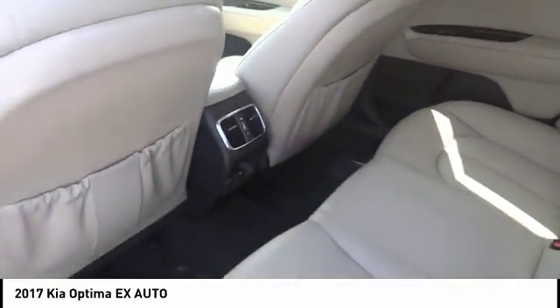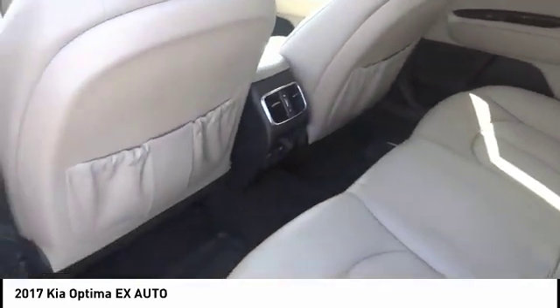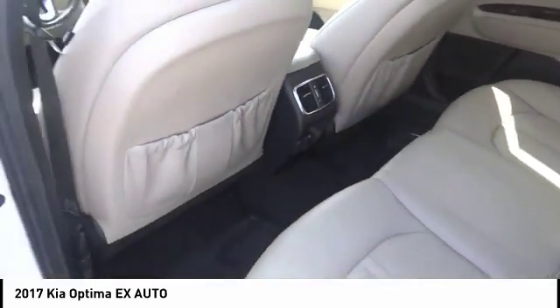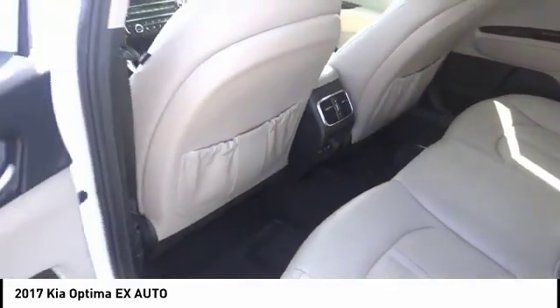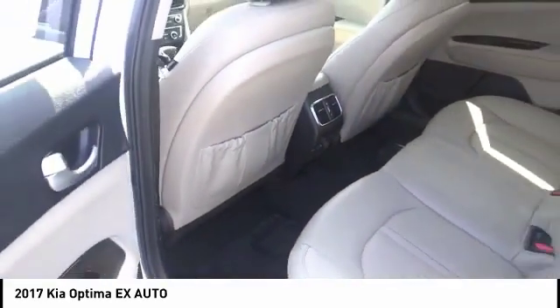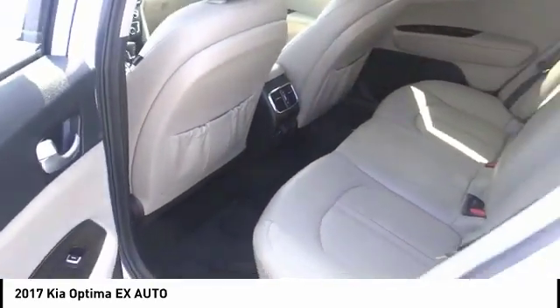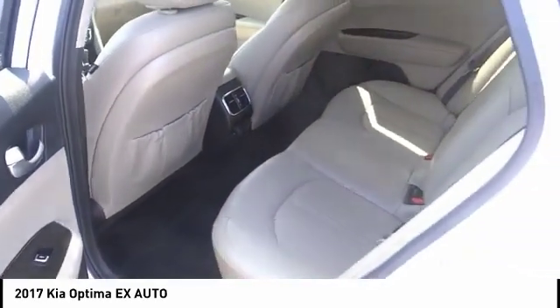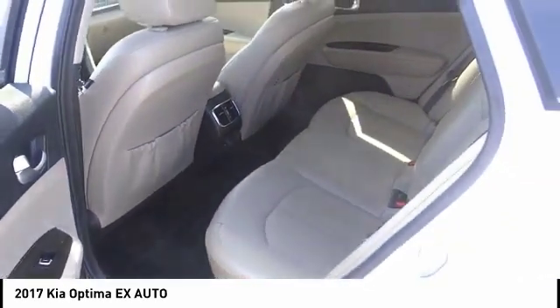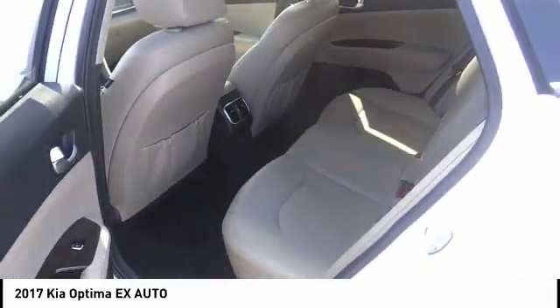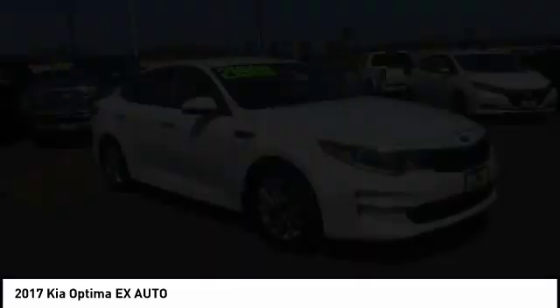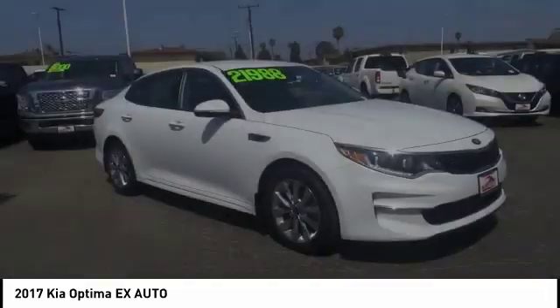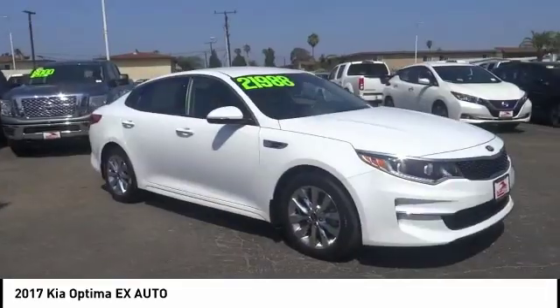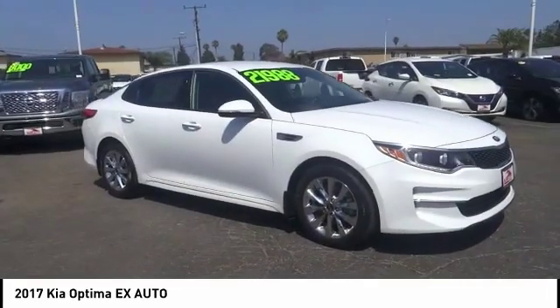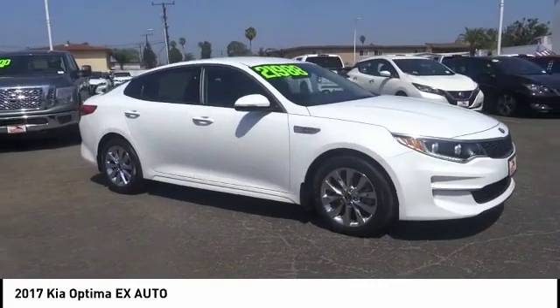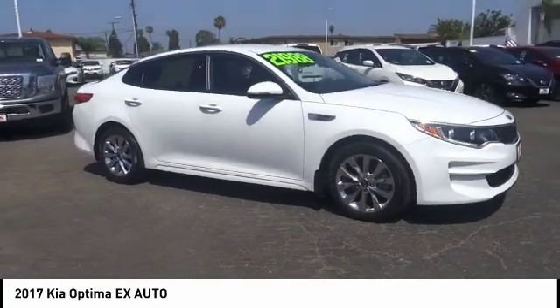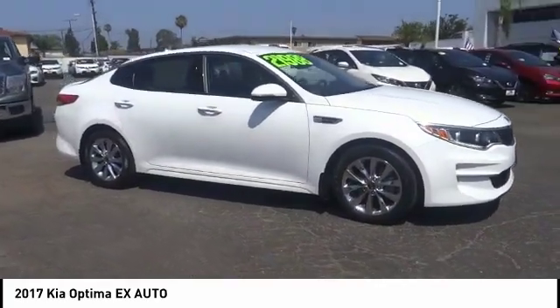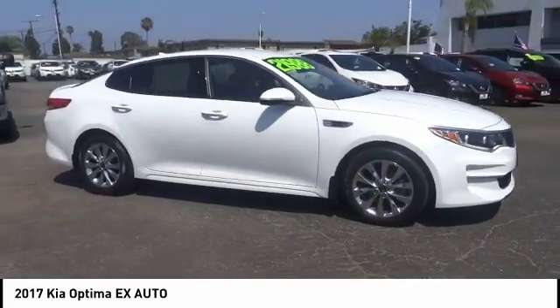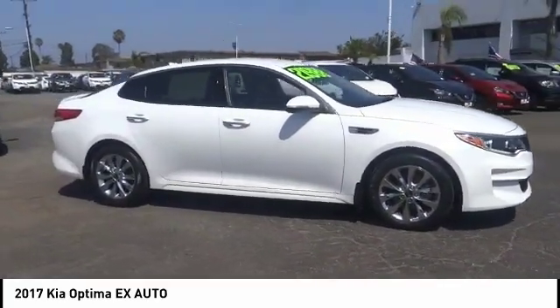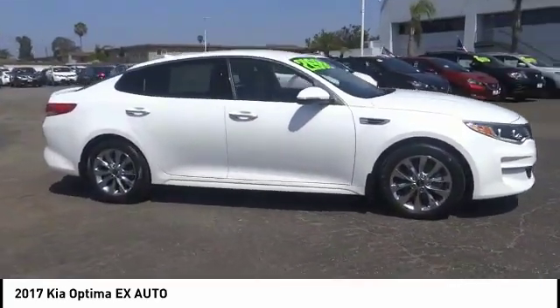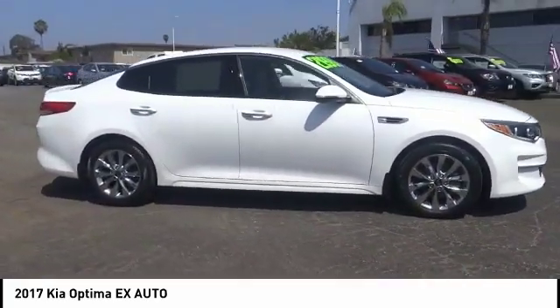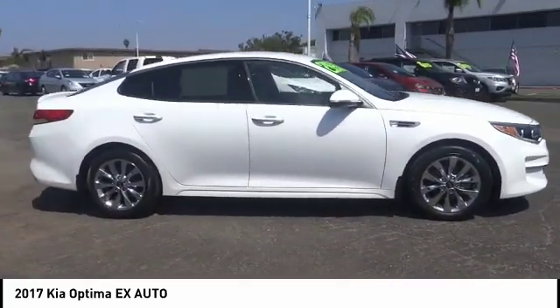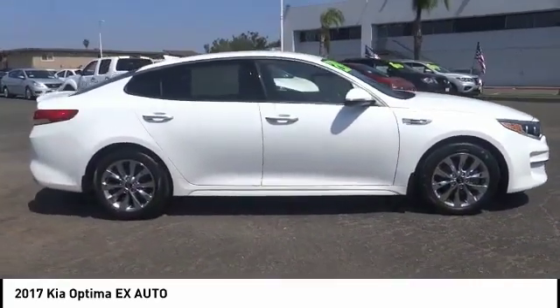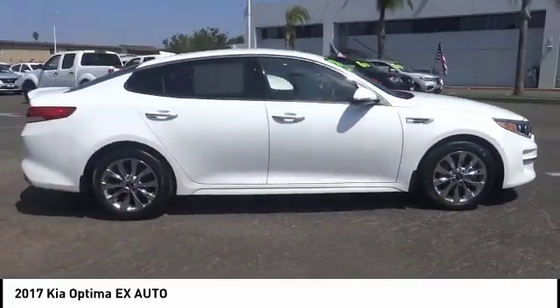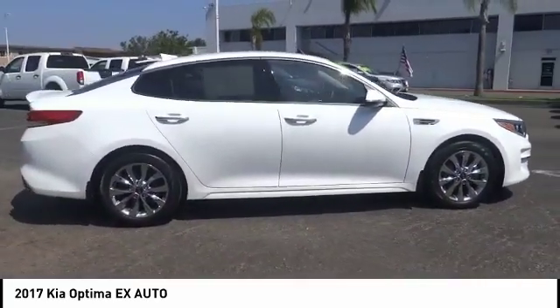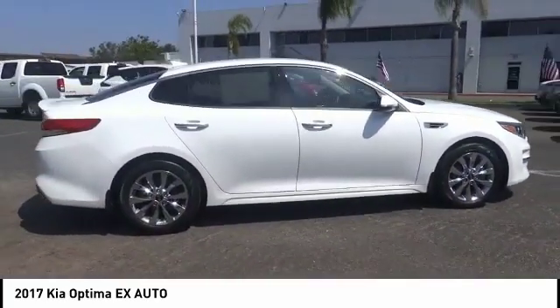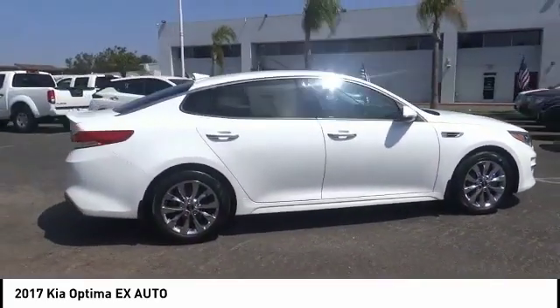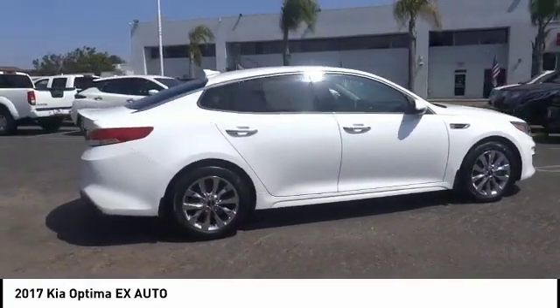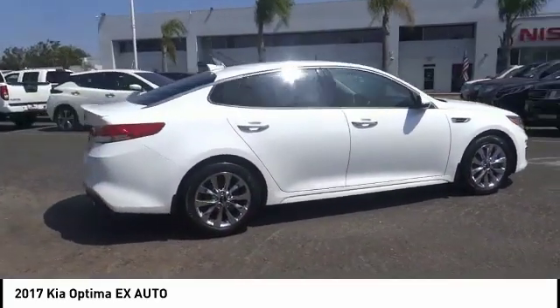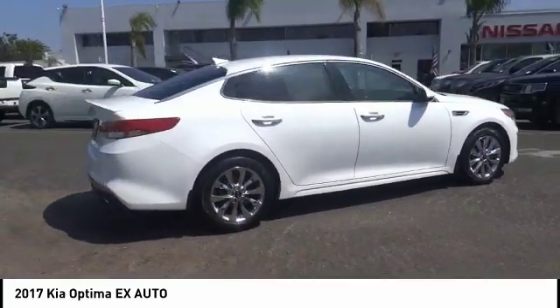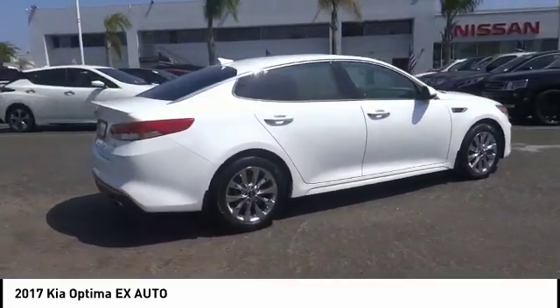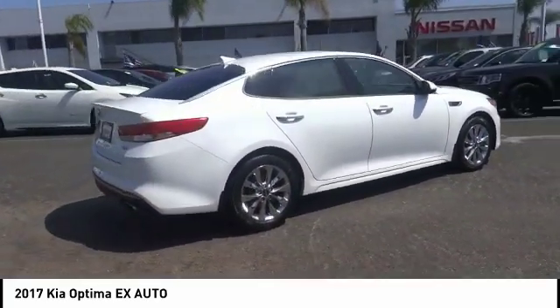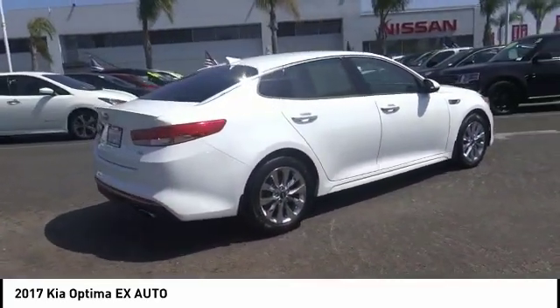Its smooth flowing lines speak of grace and style and offer a strong hint of European luxury. This vehicle has less than 7,000 miles.